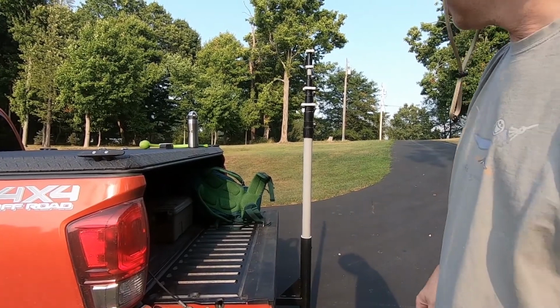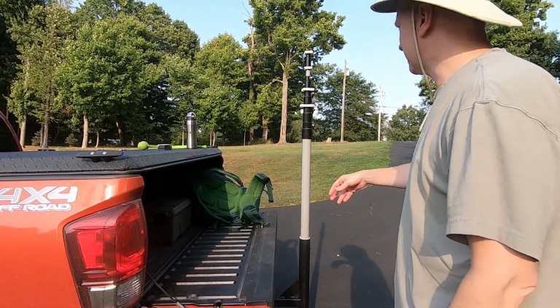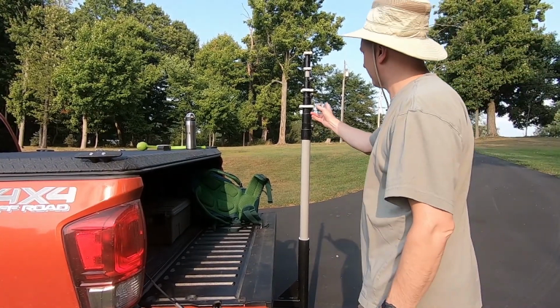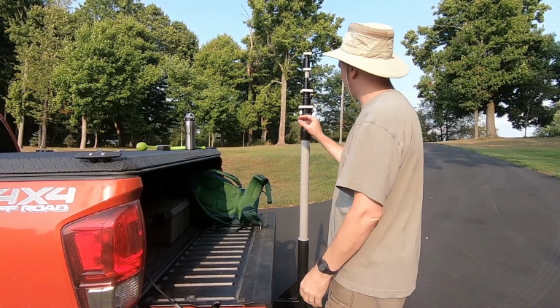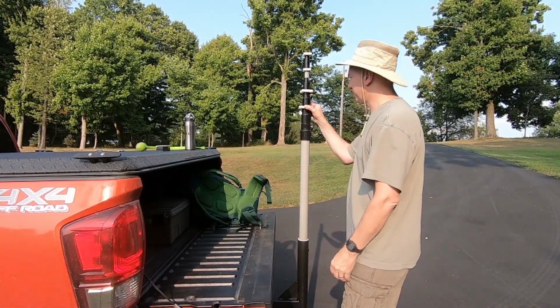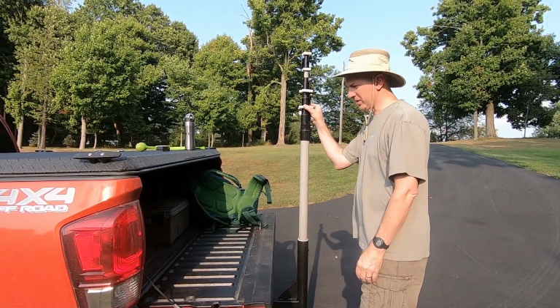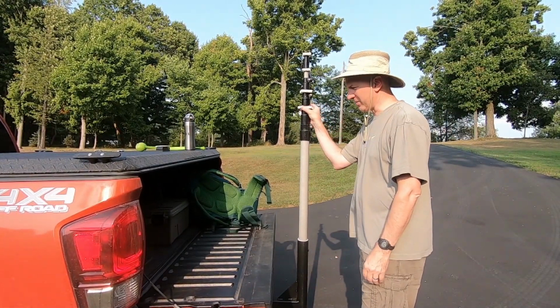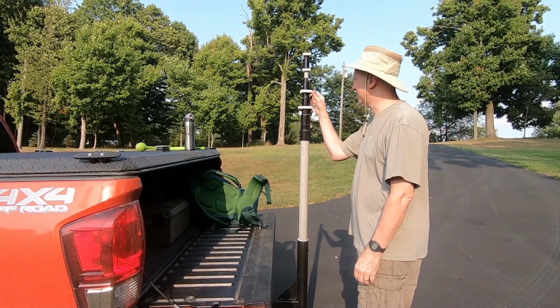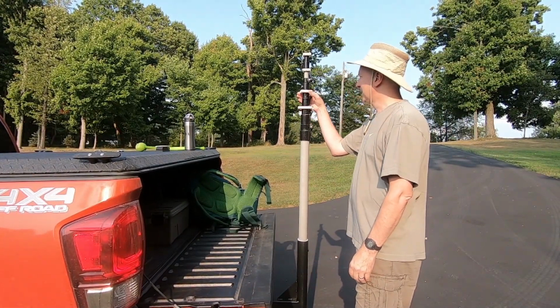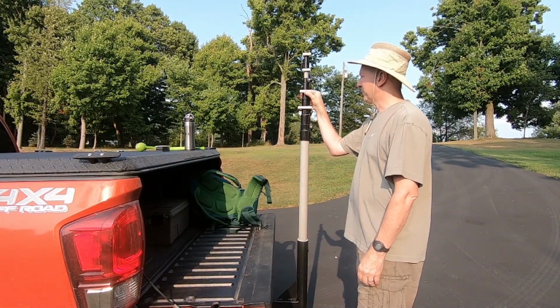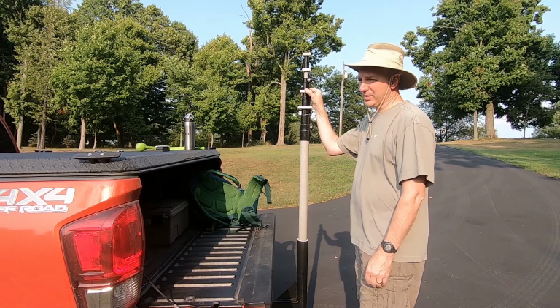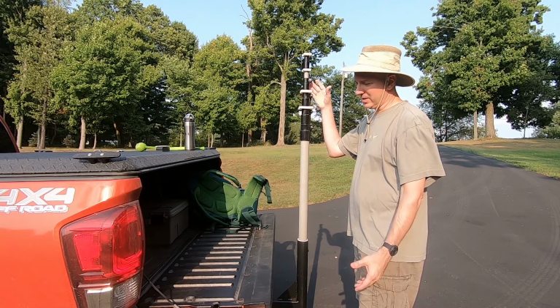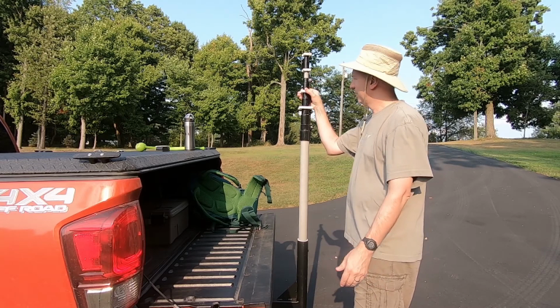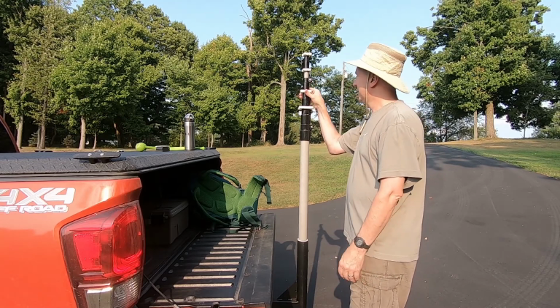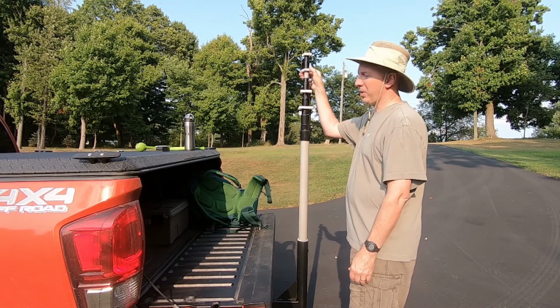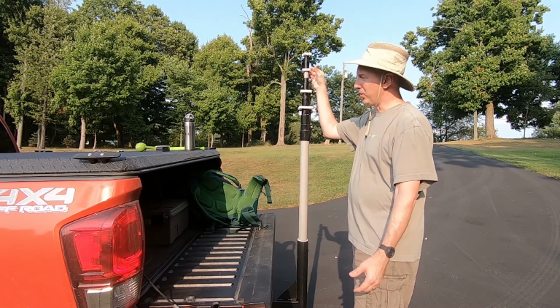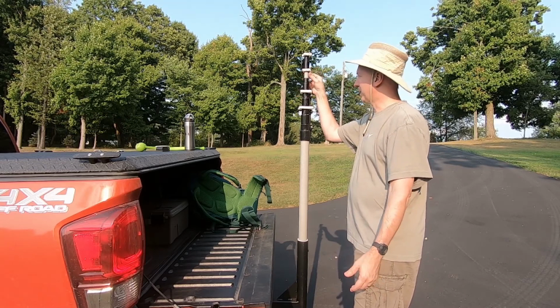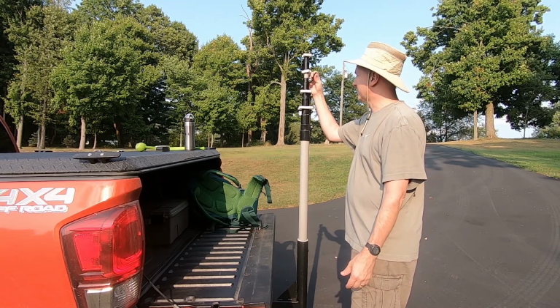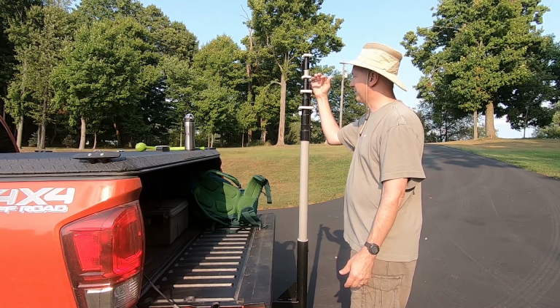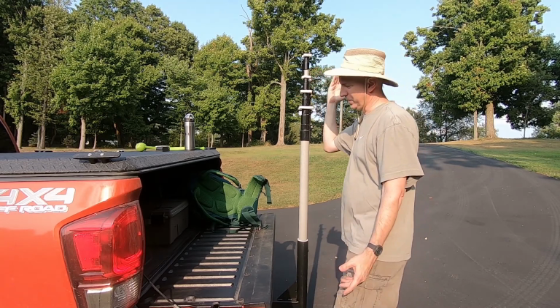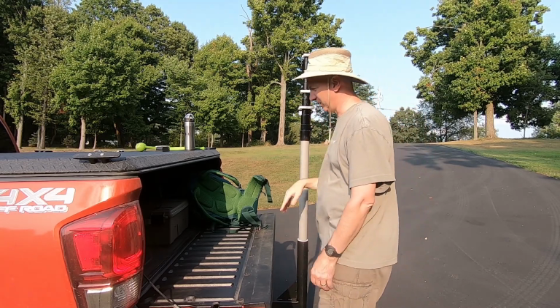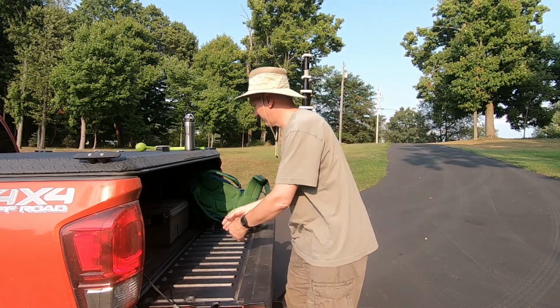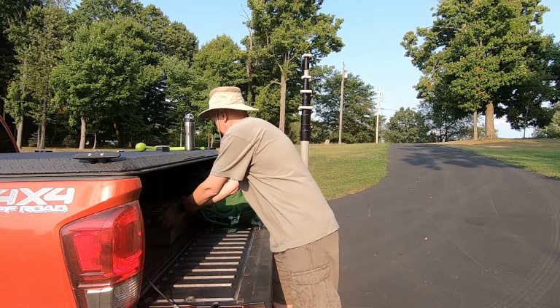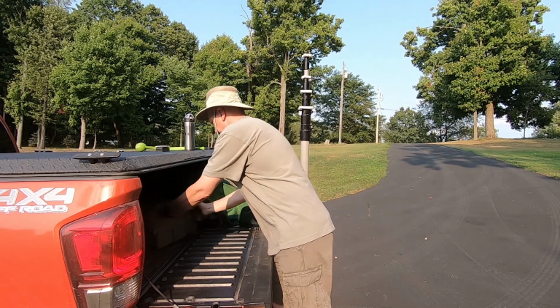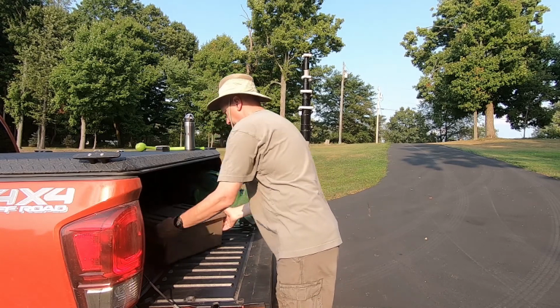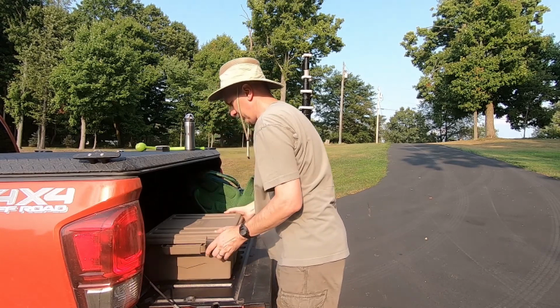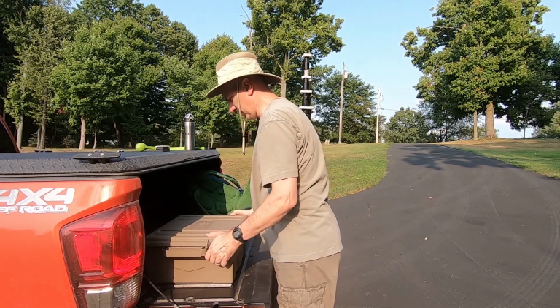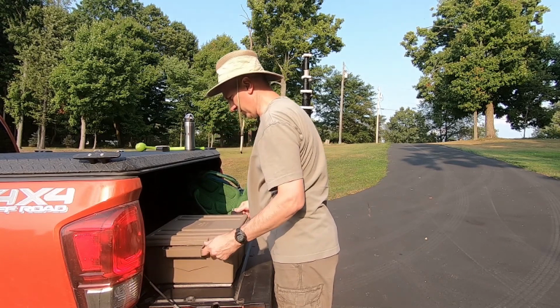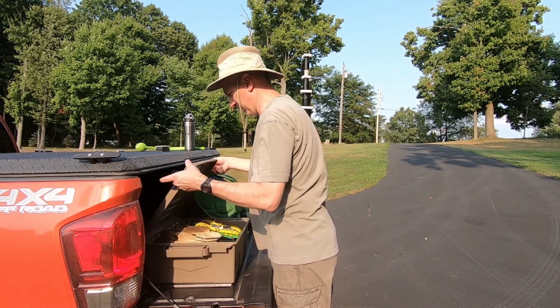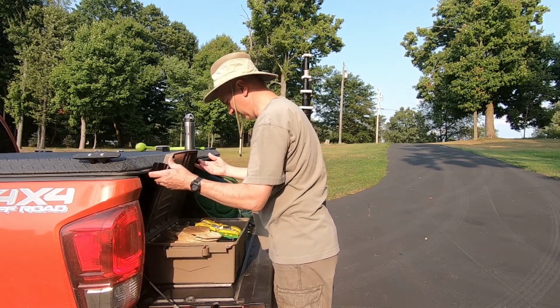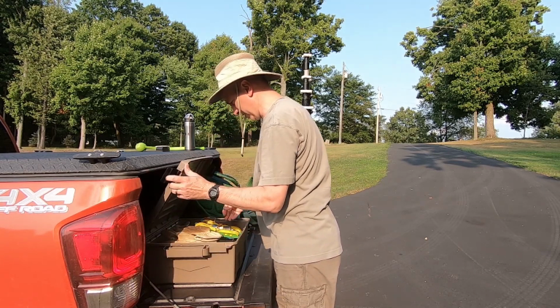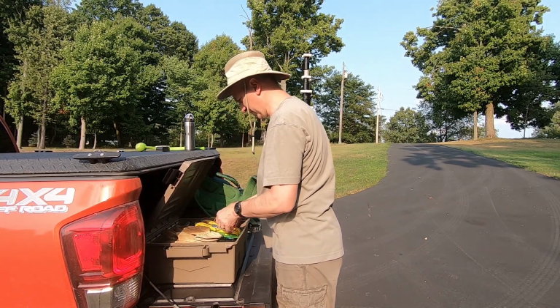And it has these guy rings on here. I put them on there in case I ever need them. I haven't yet, and I probably won't — I probably should just take them off, but oh well. There's my little ammo can organizer here.